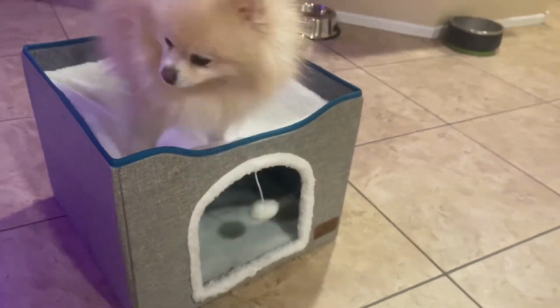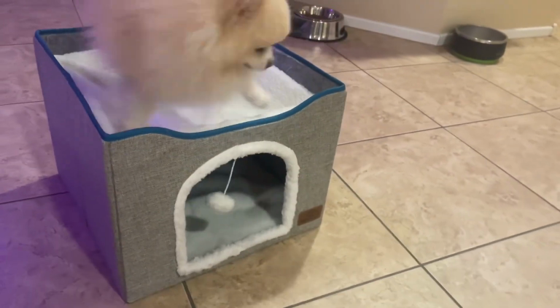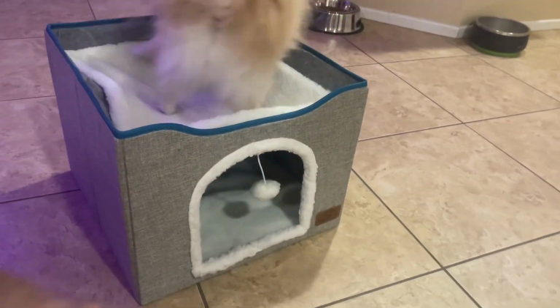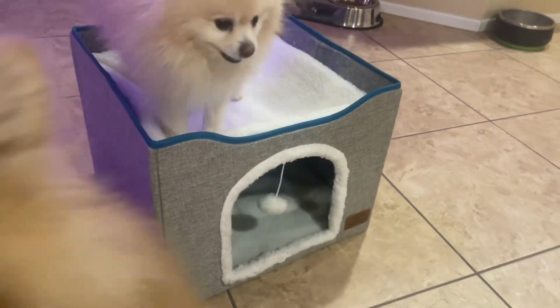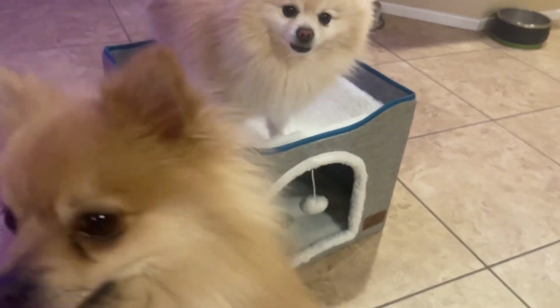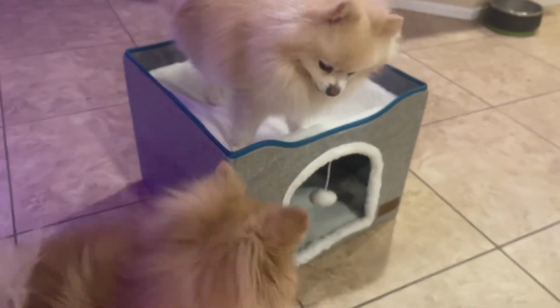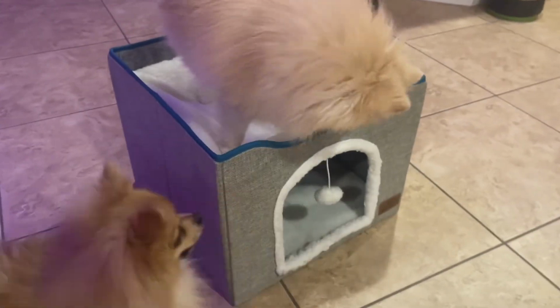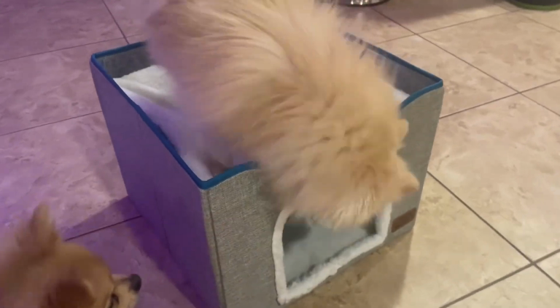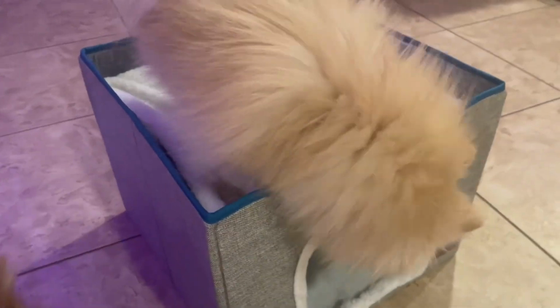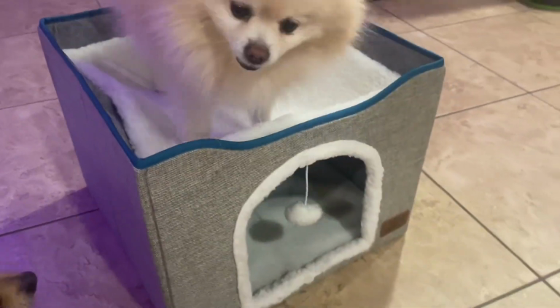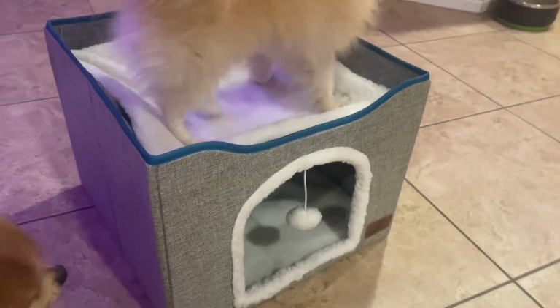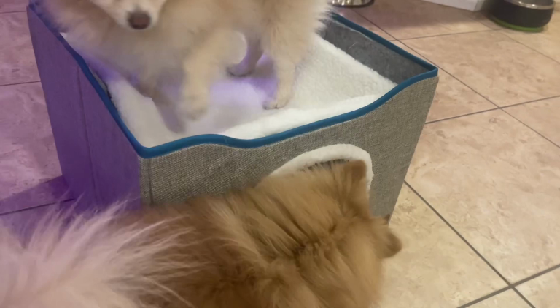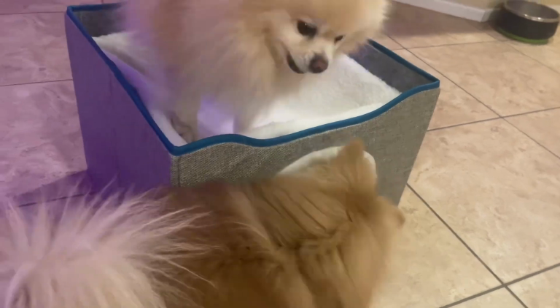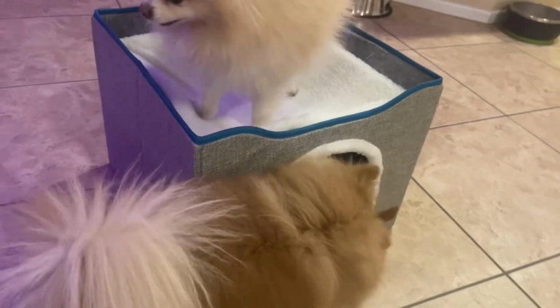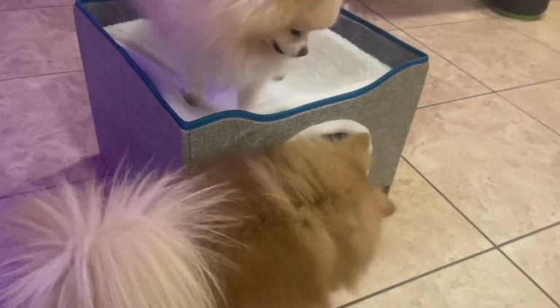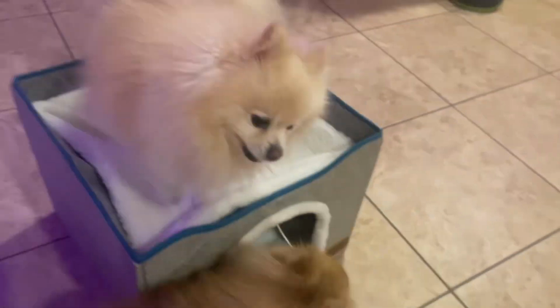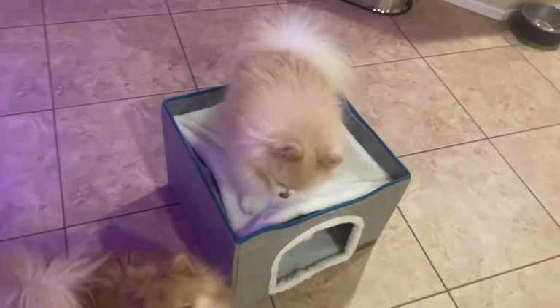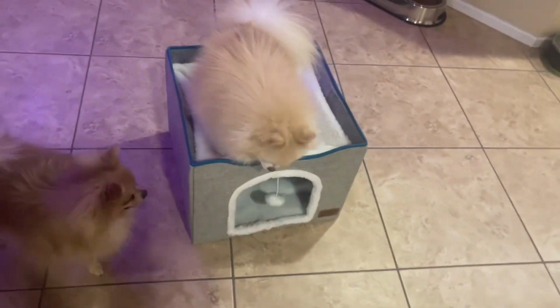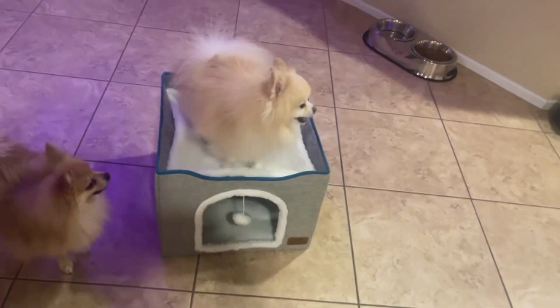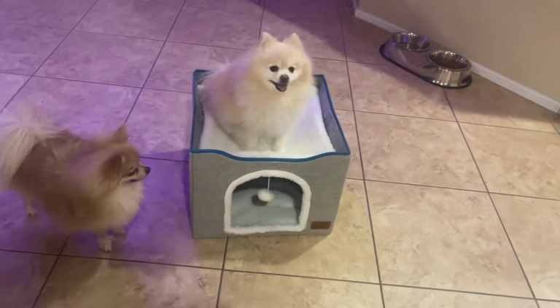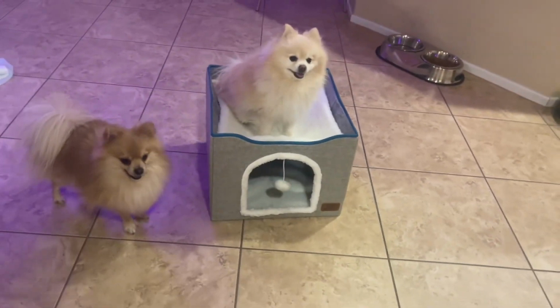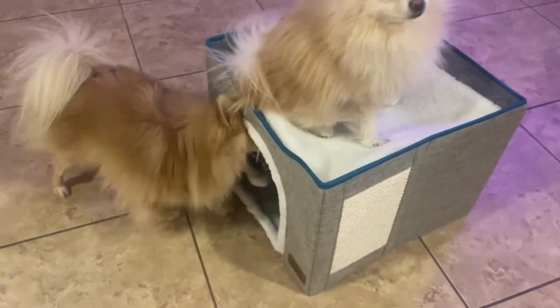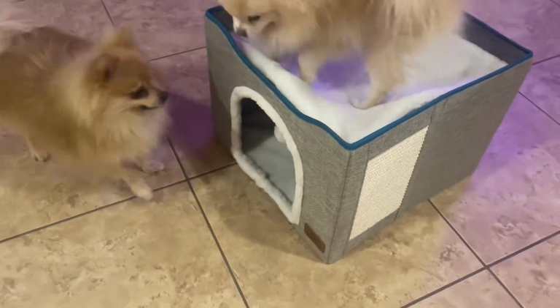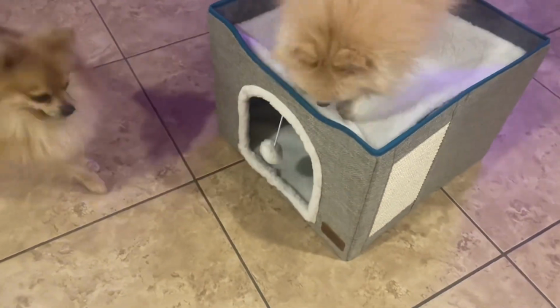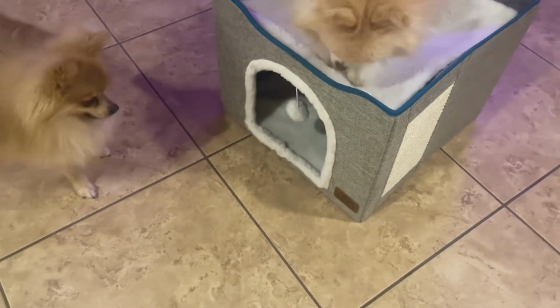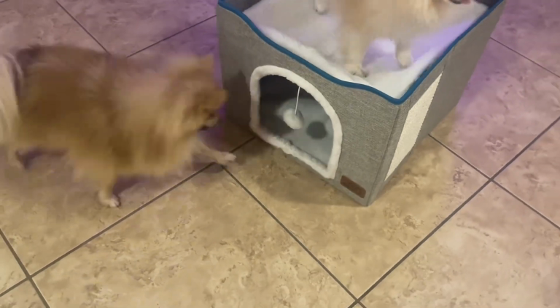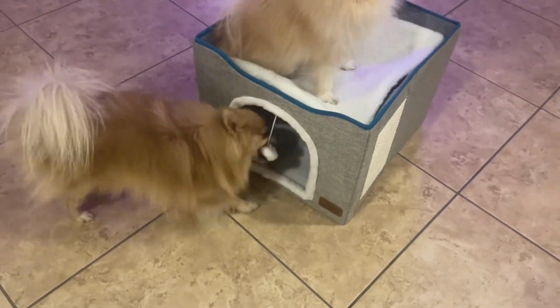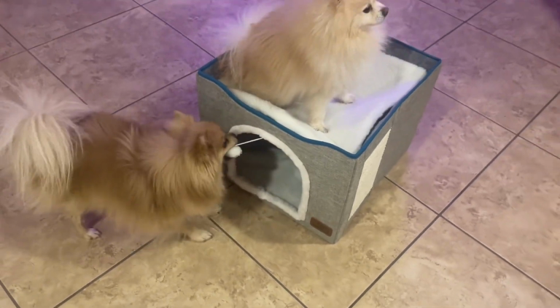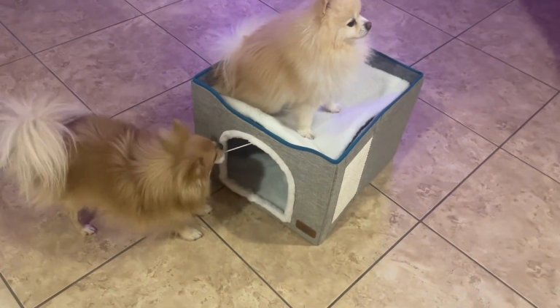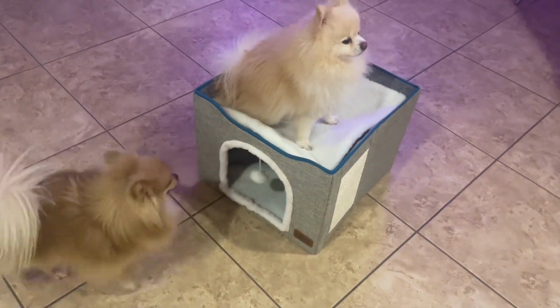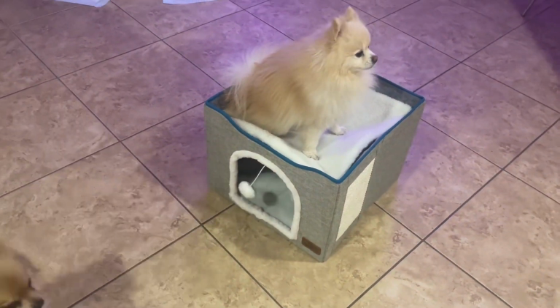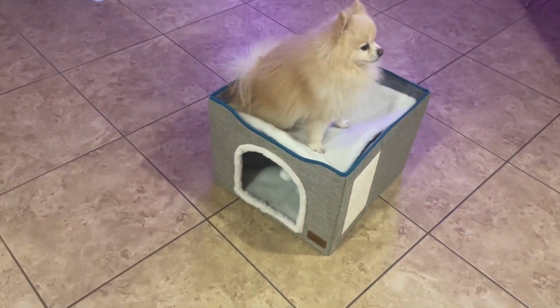Super safe materials — it's MFD material with CARB certification, and also made of lamb wool fabric. It's equipped with a durable scratch board on the side as well if they want to scratch their claws.